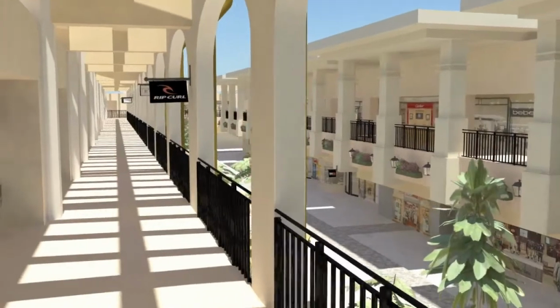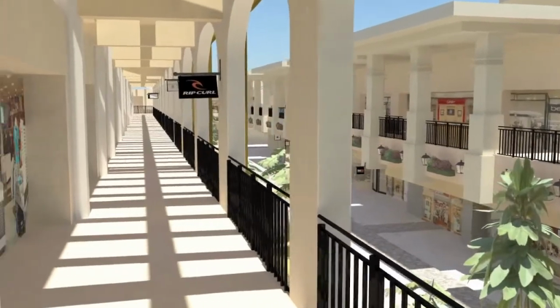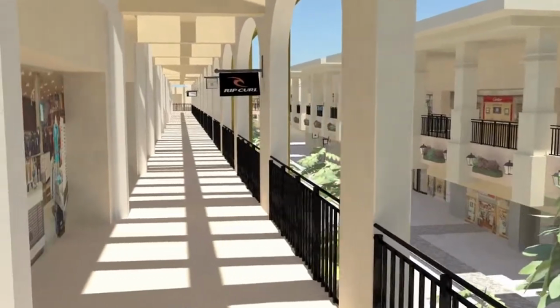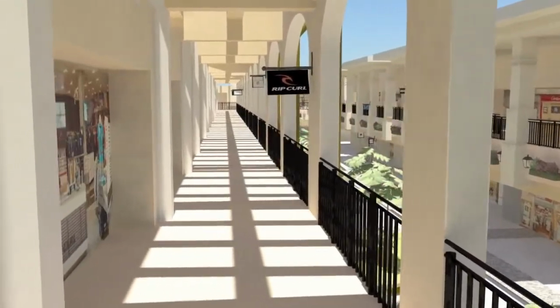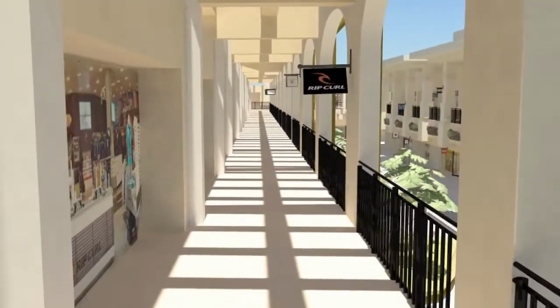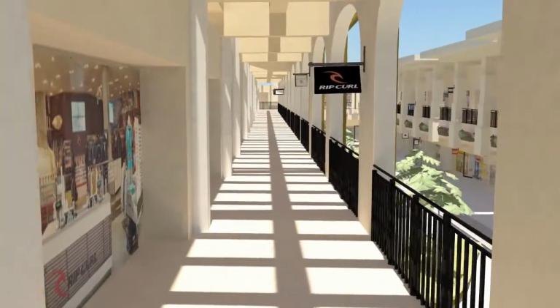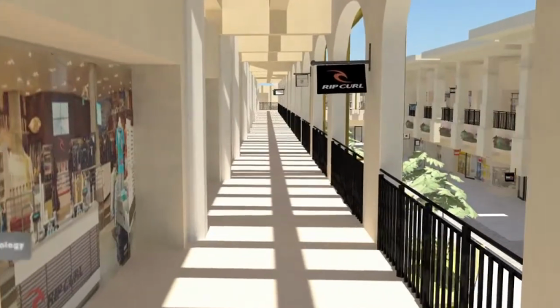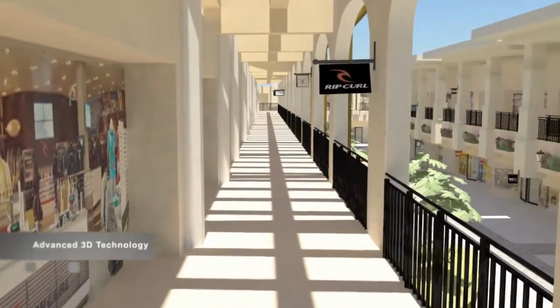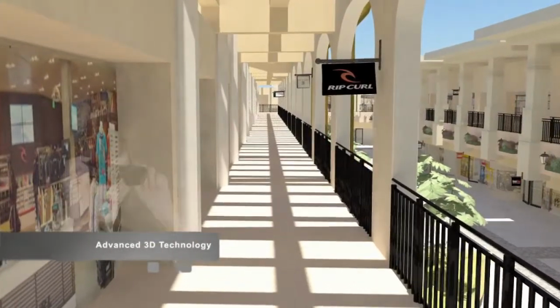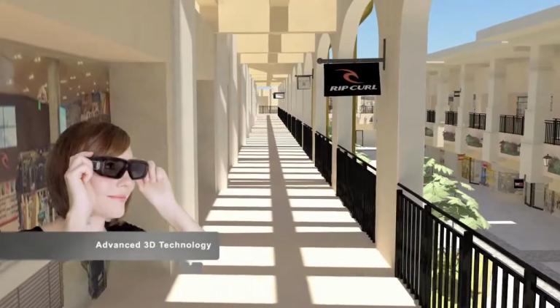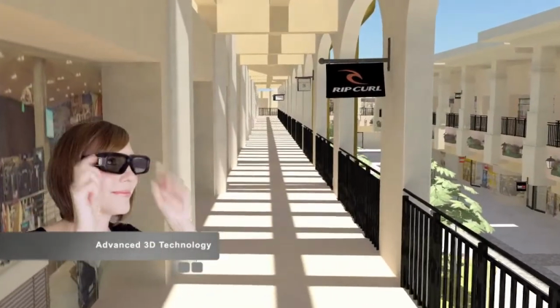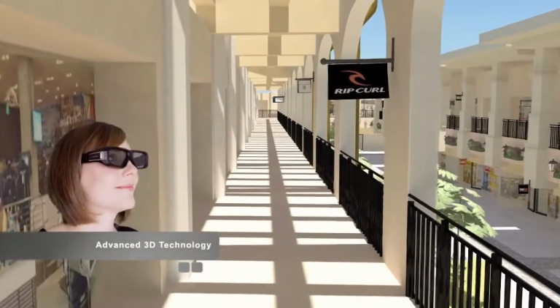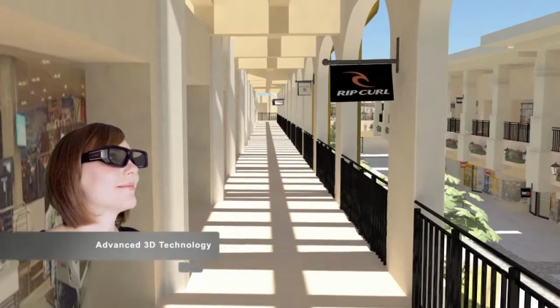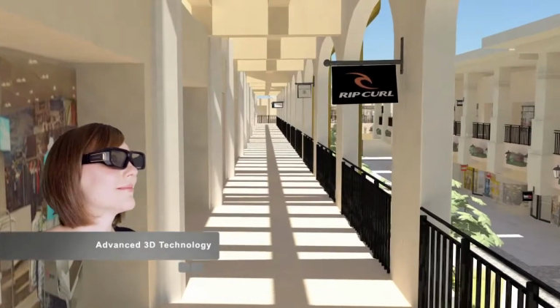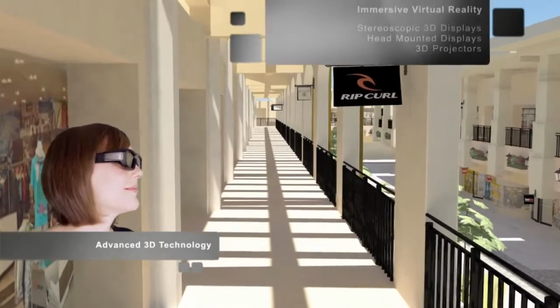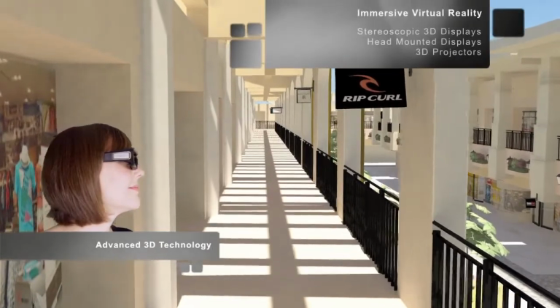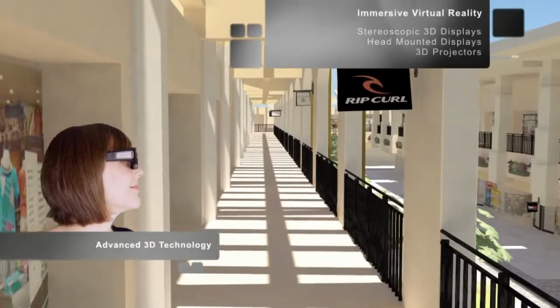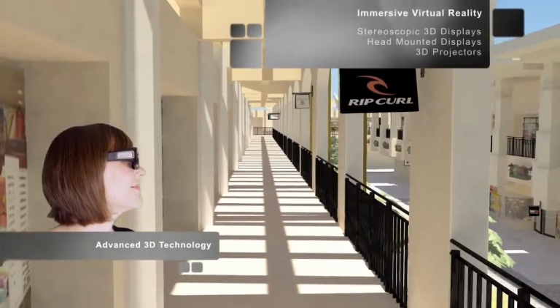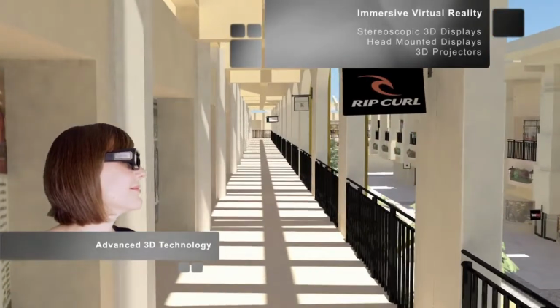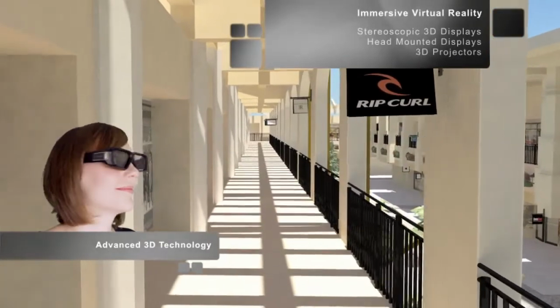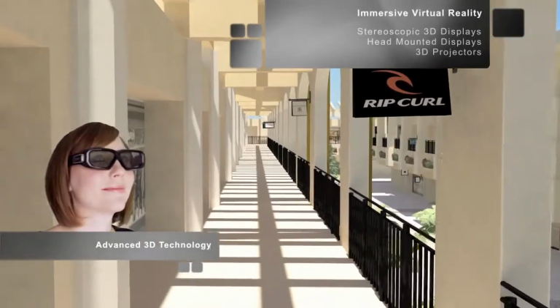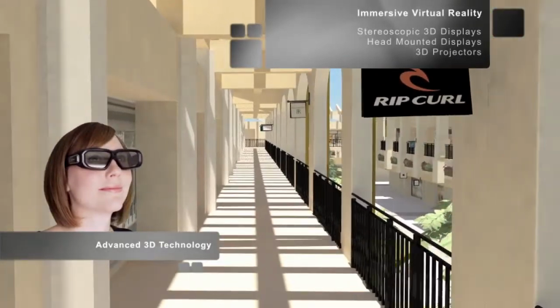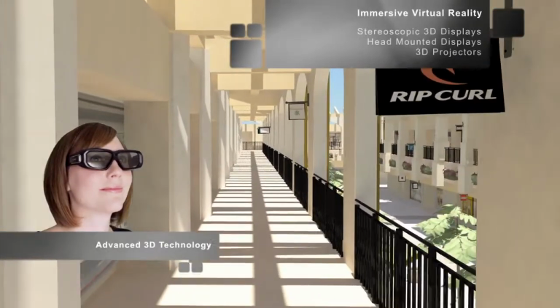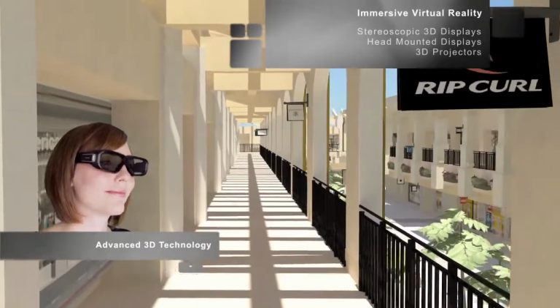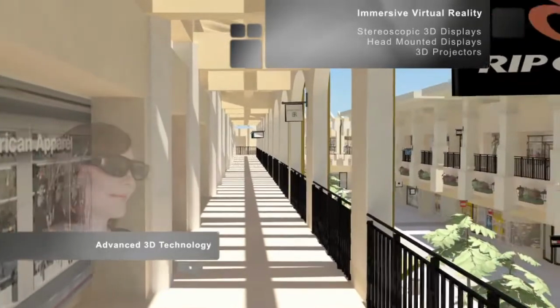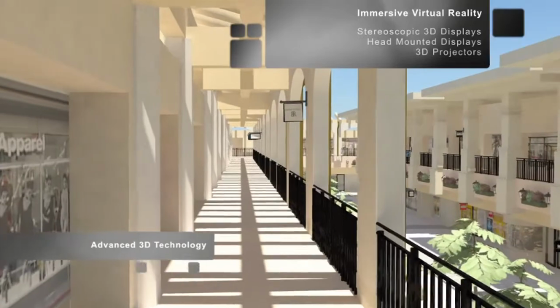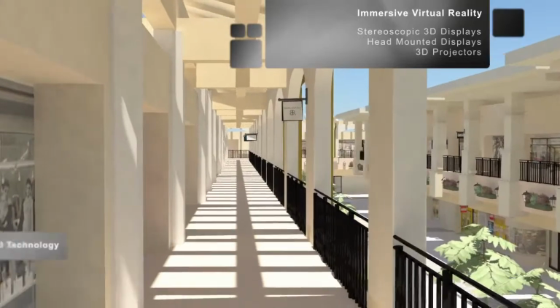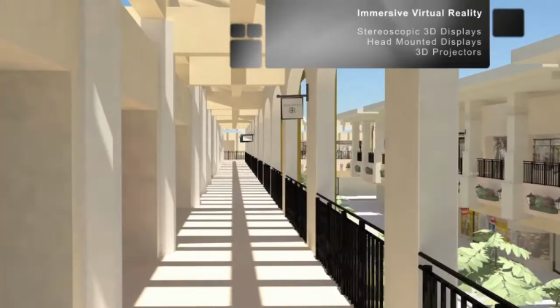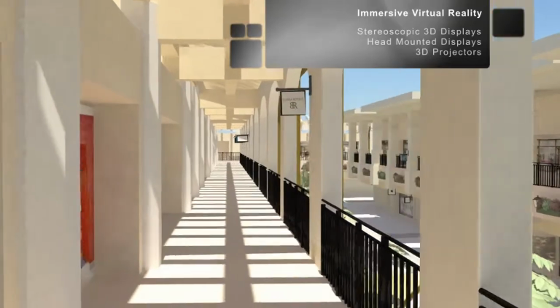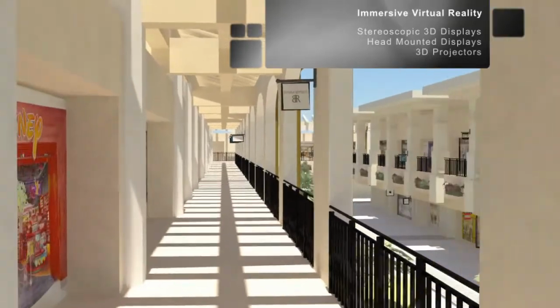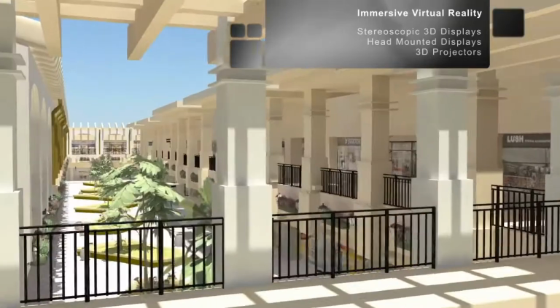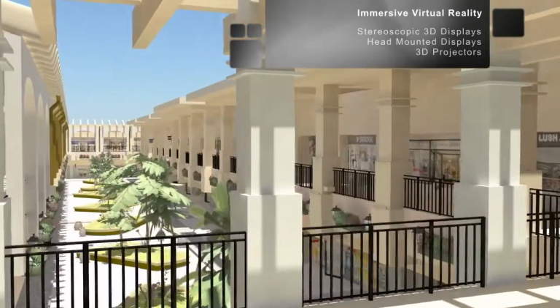Showroom projects support a variety of advanced technologies. This includes stereoscopic 3D displays, head mounted displays, 3D projectors, and various other virtual environments.